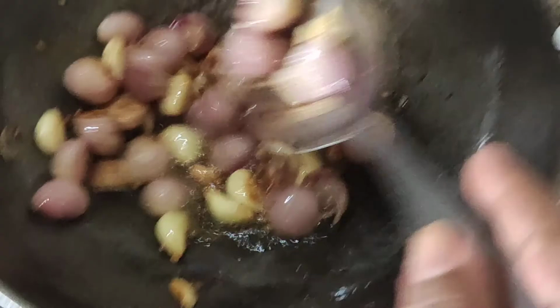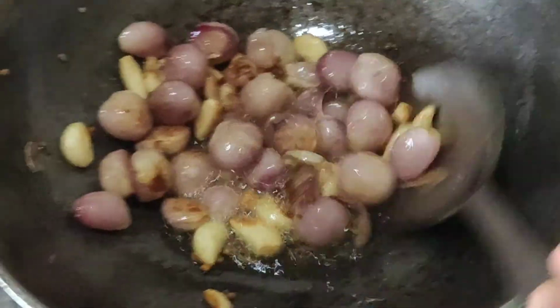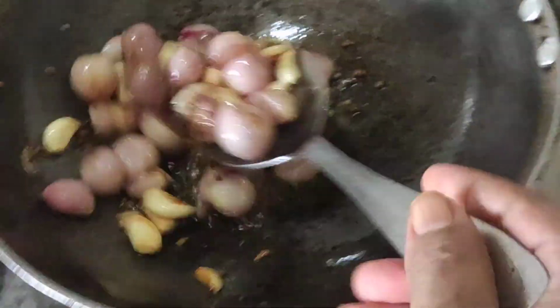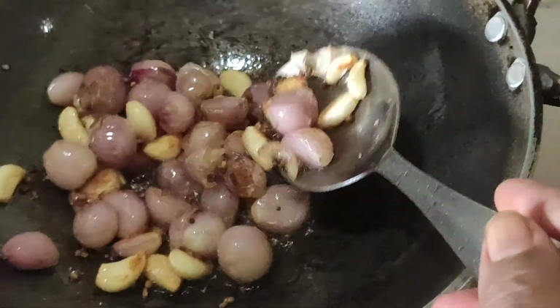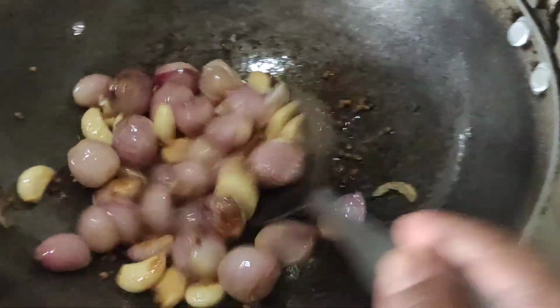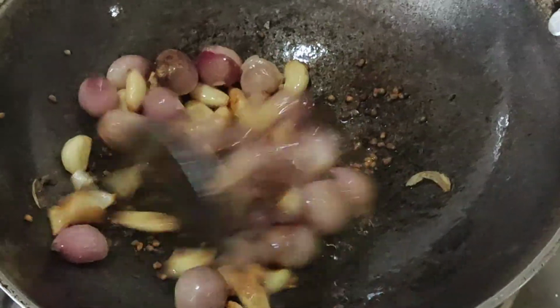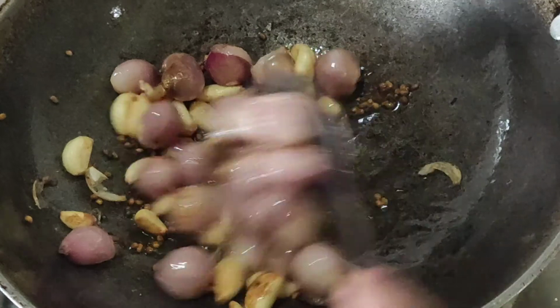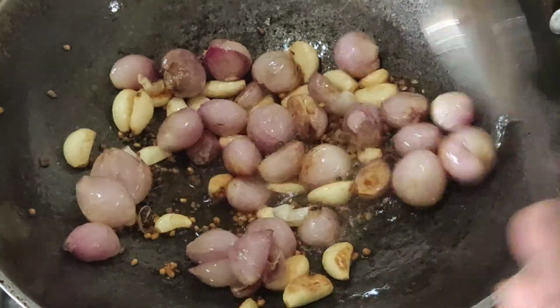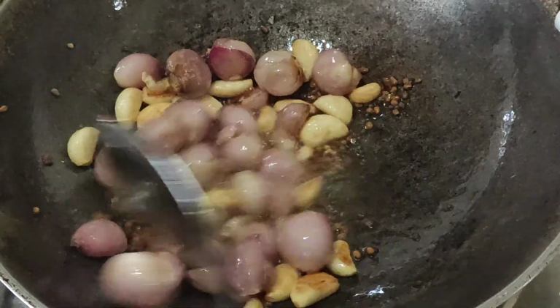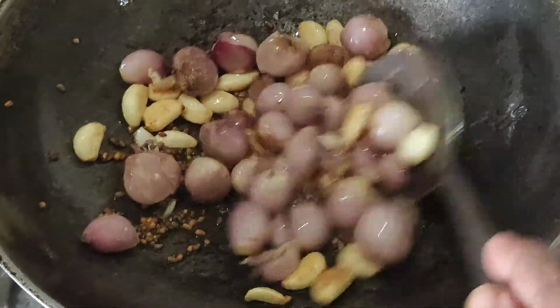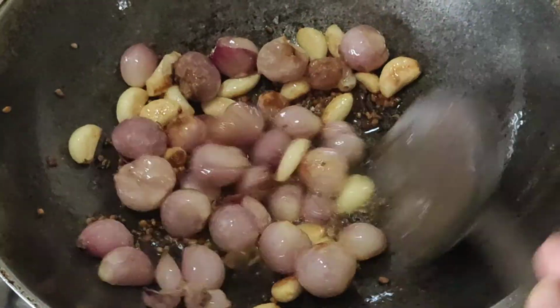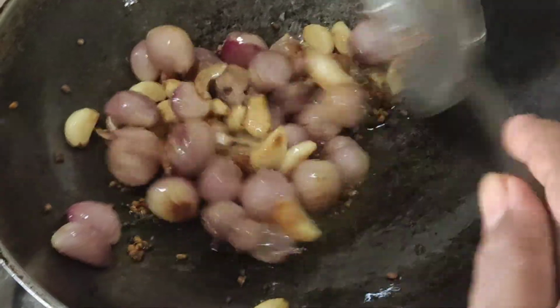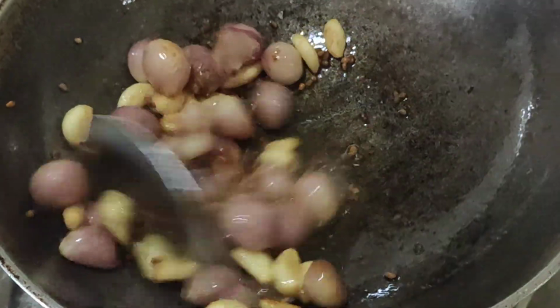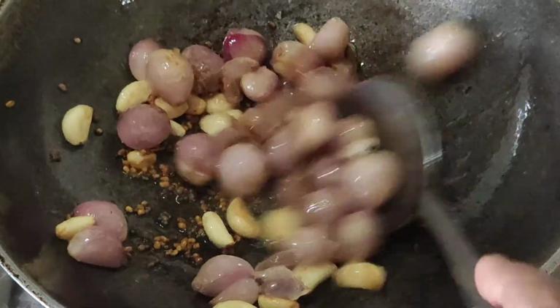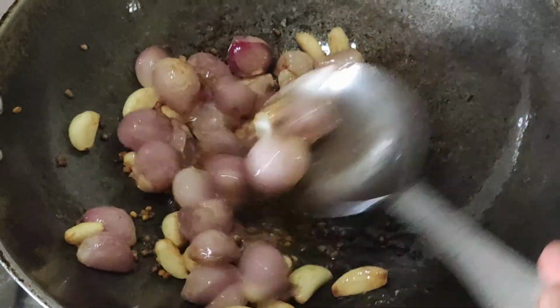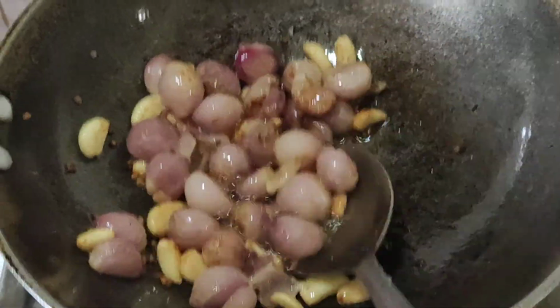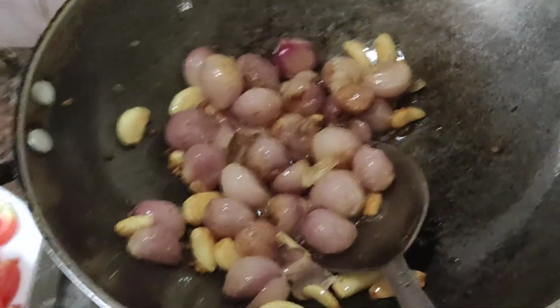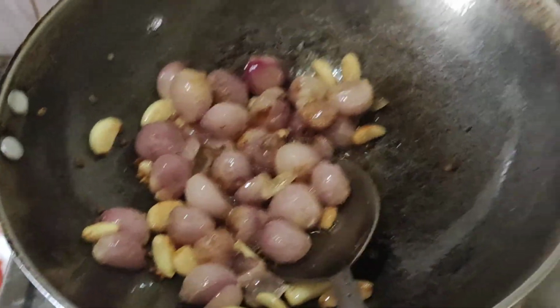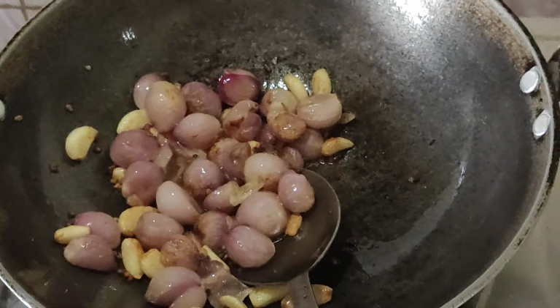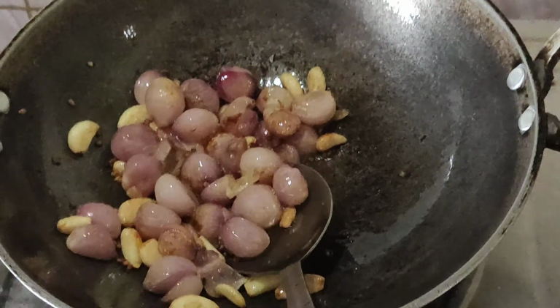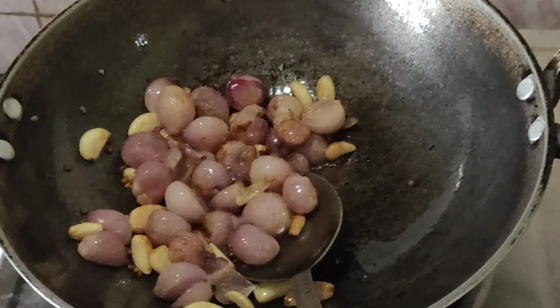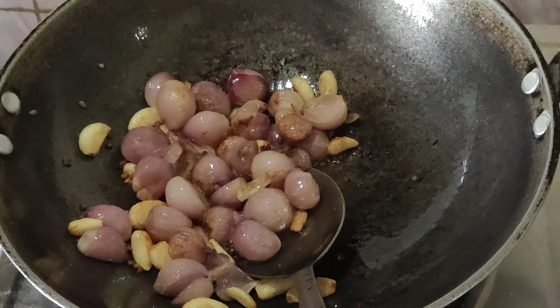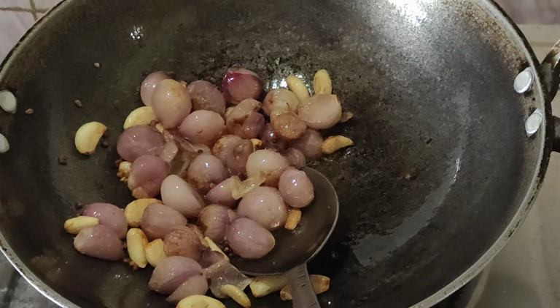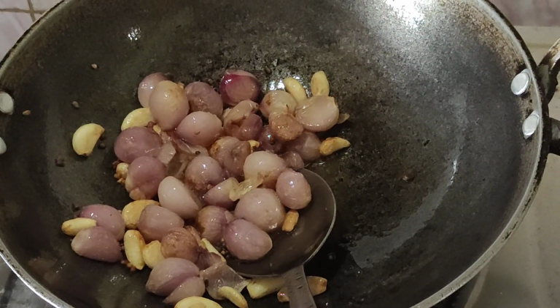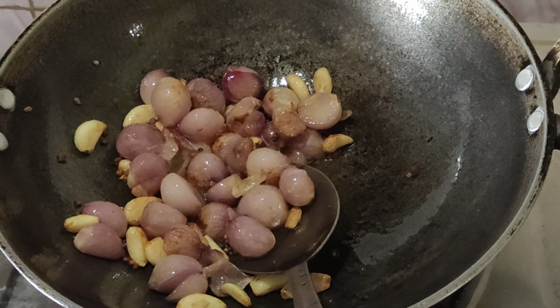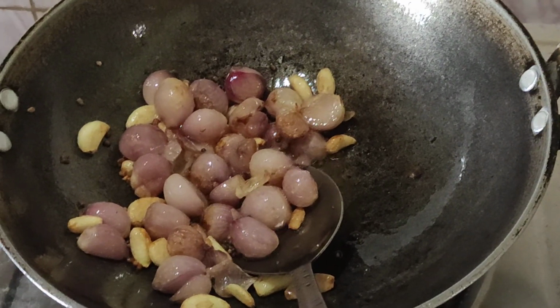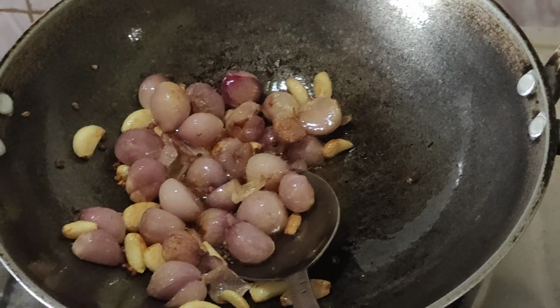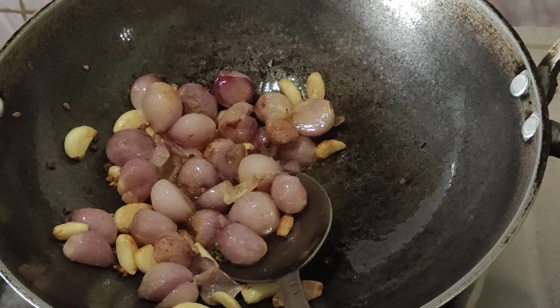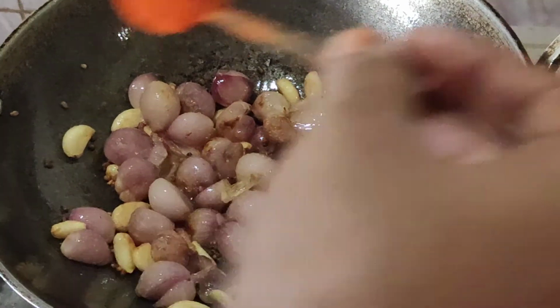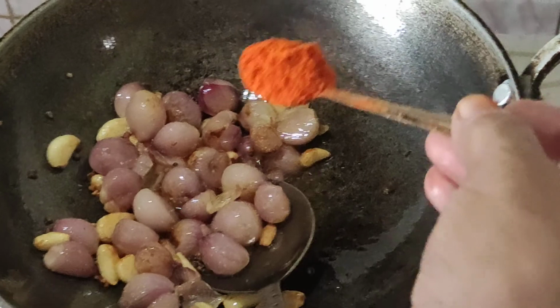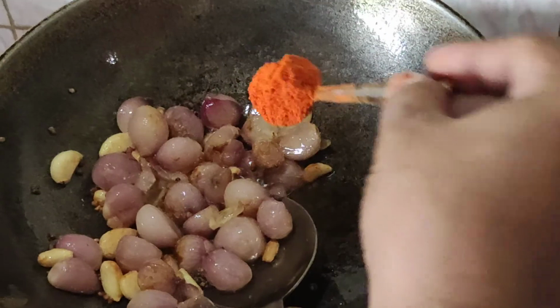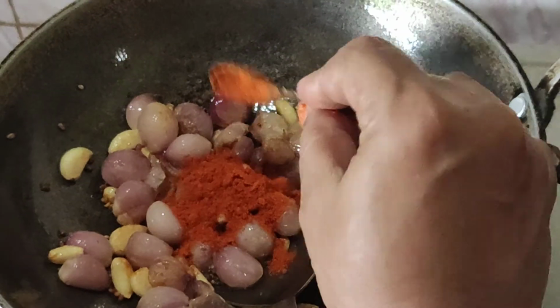We have to put the pan on the stove. Now we put the pan on the stove. Put a spoon in the pan, then add 1 spoon of water to the top.